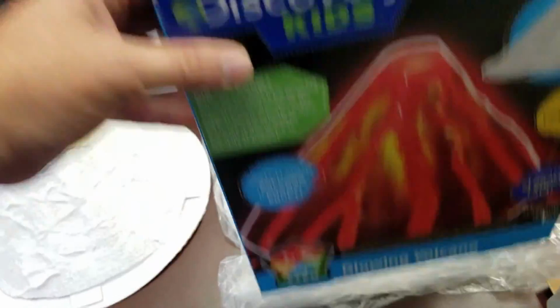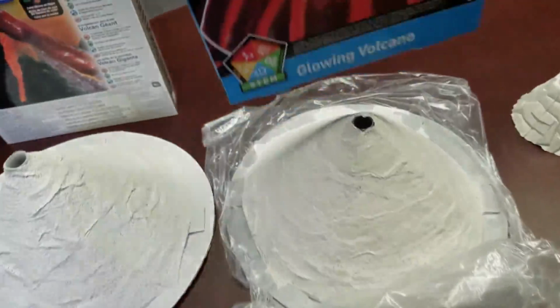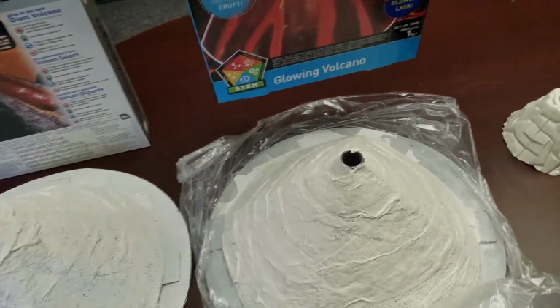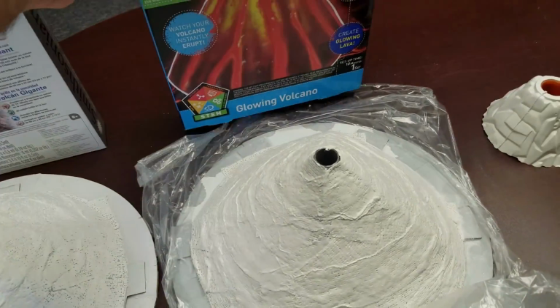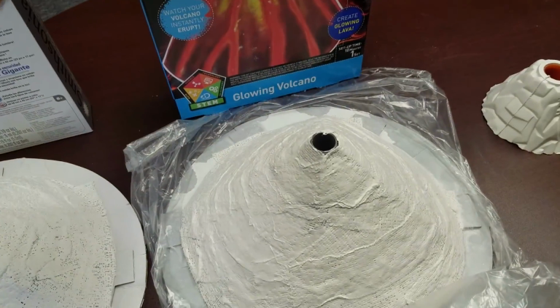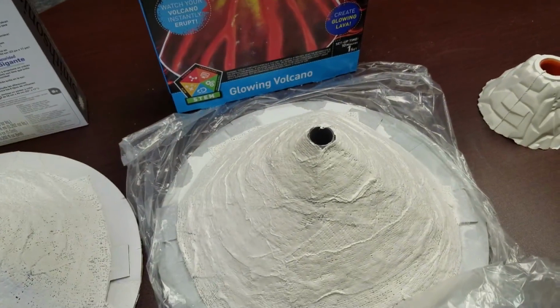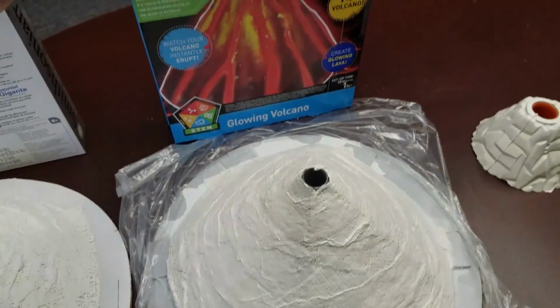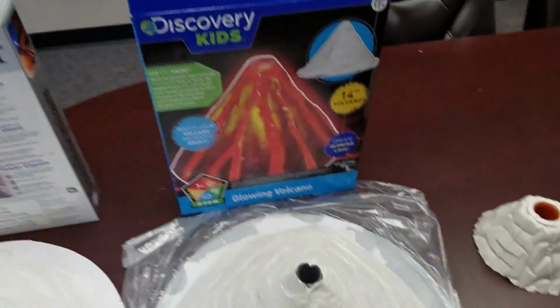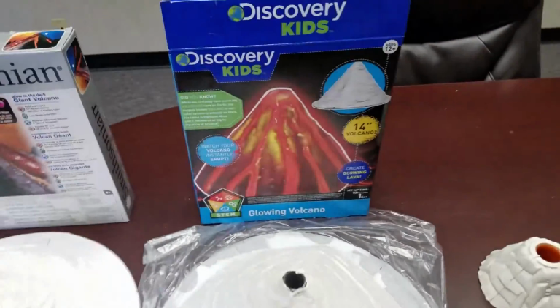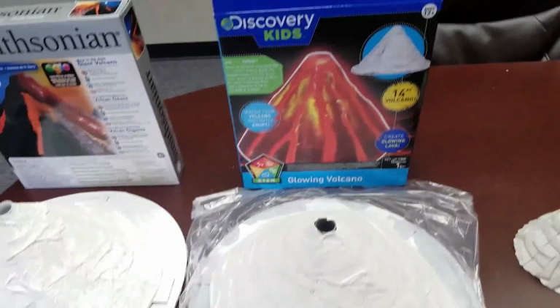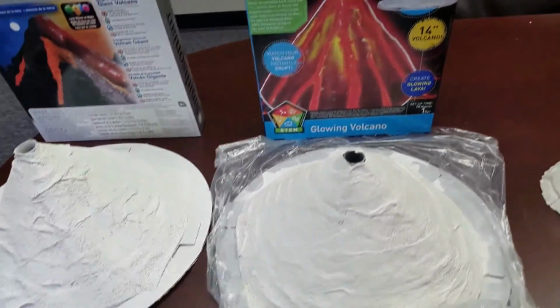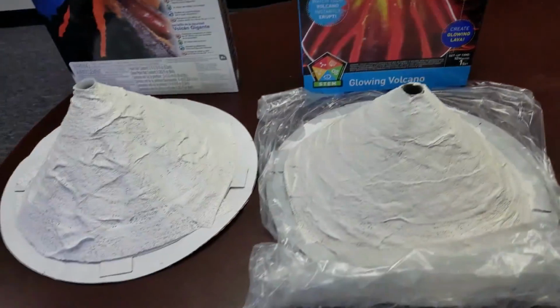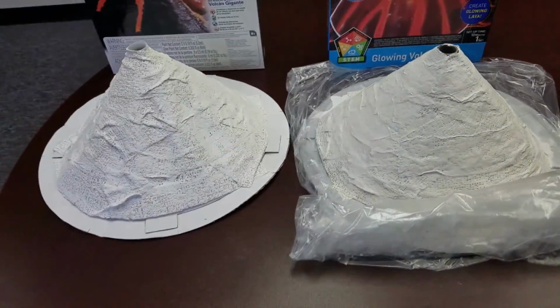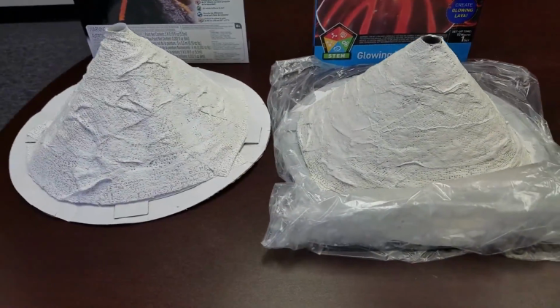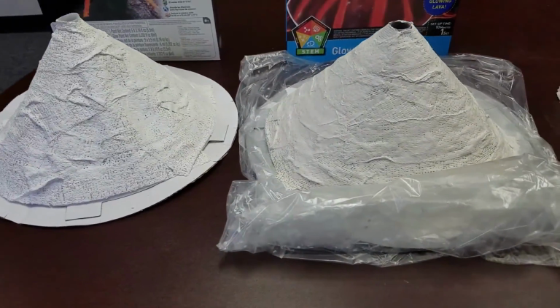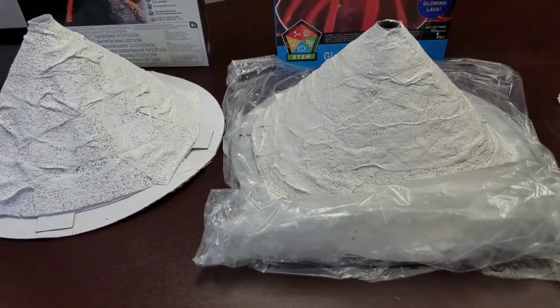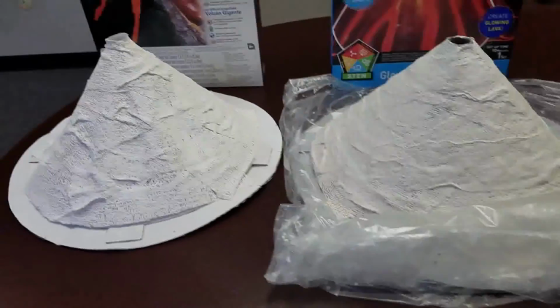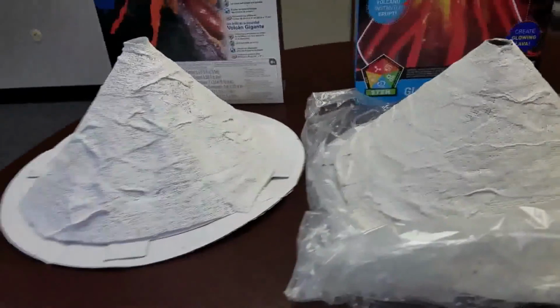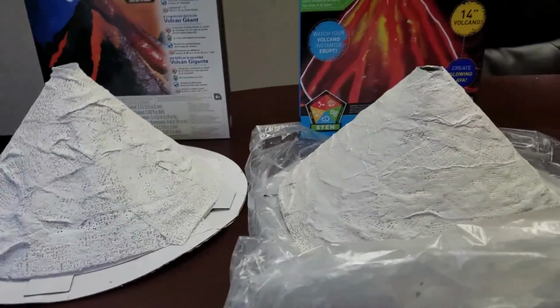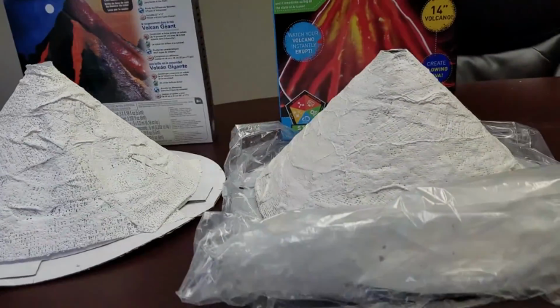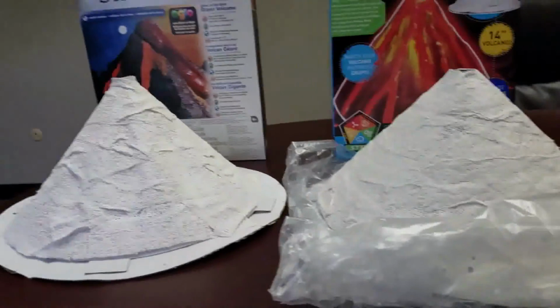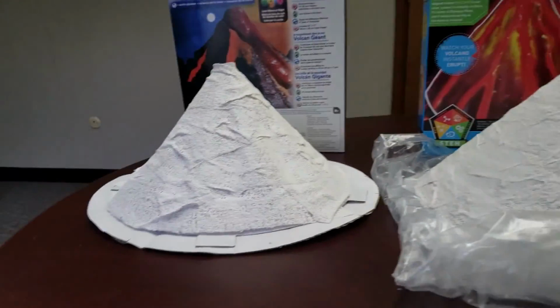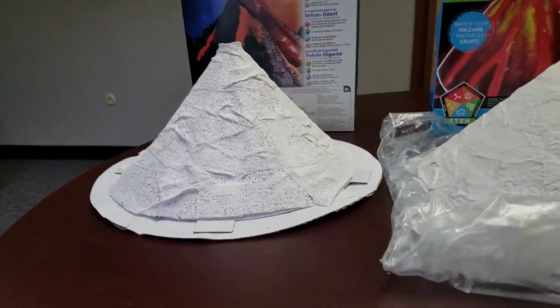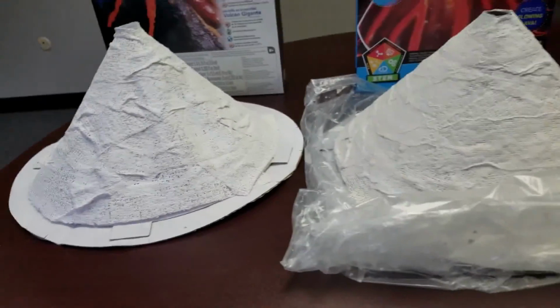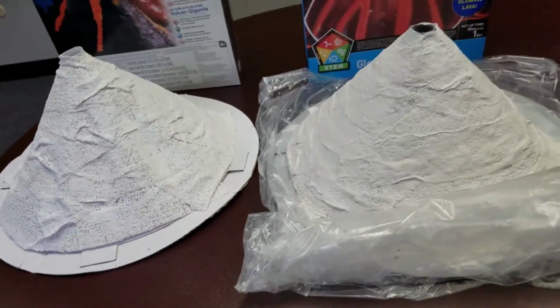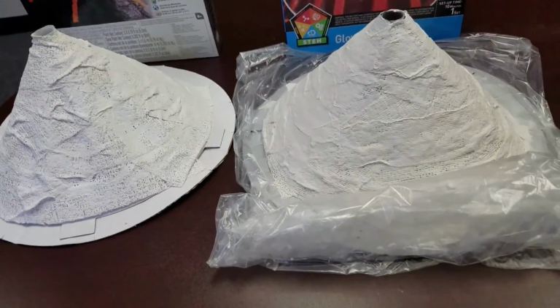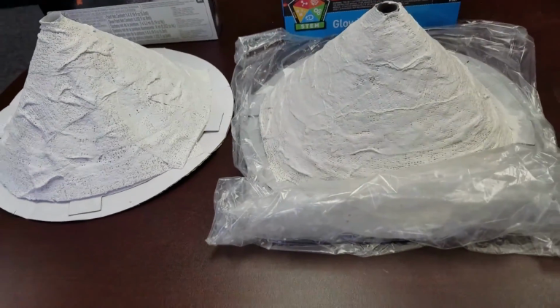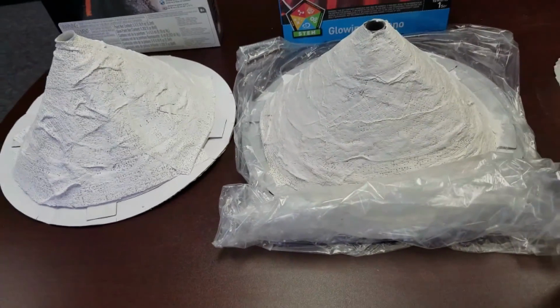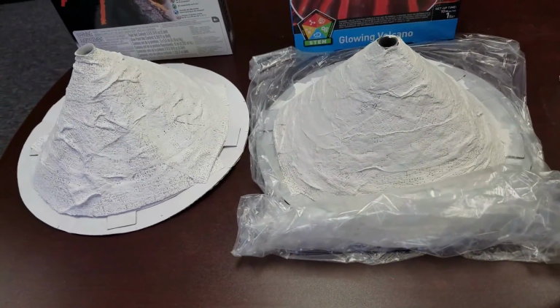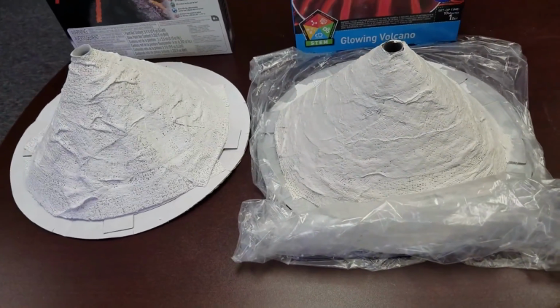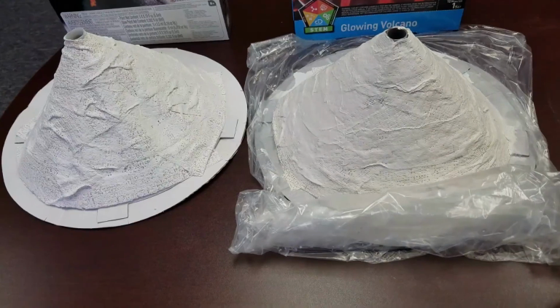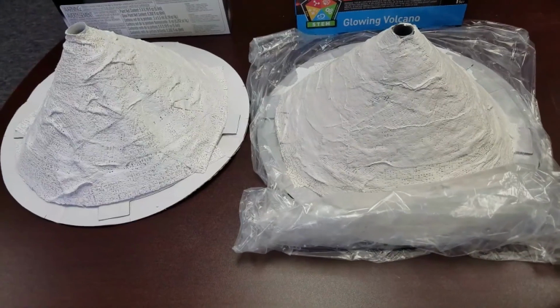Second is the Discovery Kids Glowing Volcano. This is really the exact same thing — height and size, it's about the exact same. Again, plaster wrap, and it takes a while for it to dry.